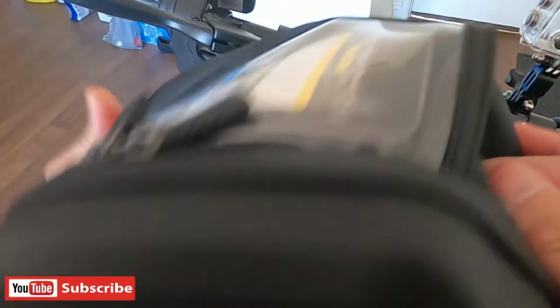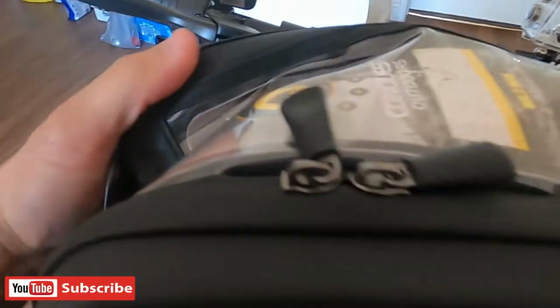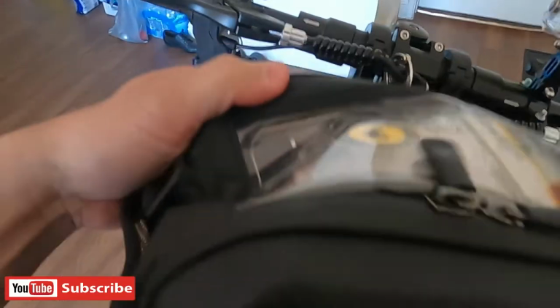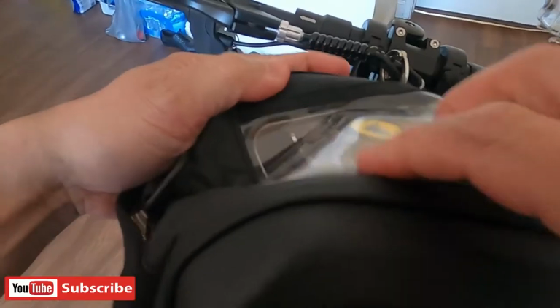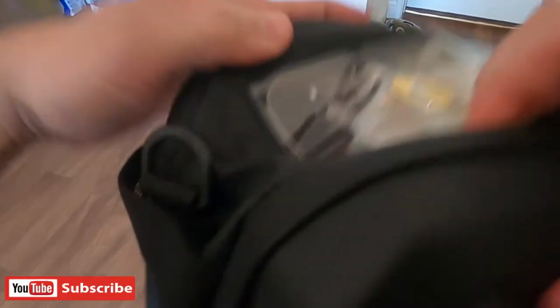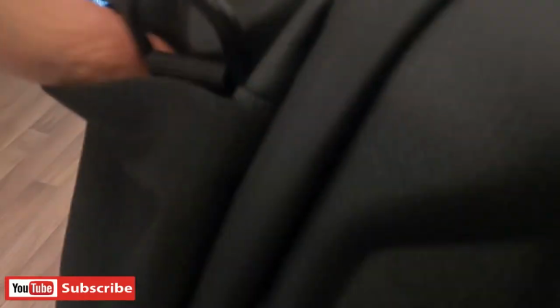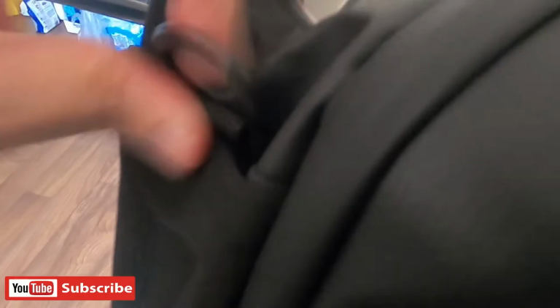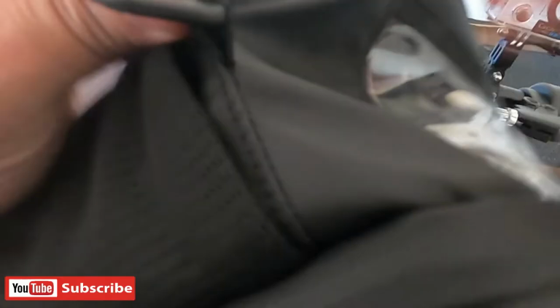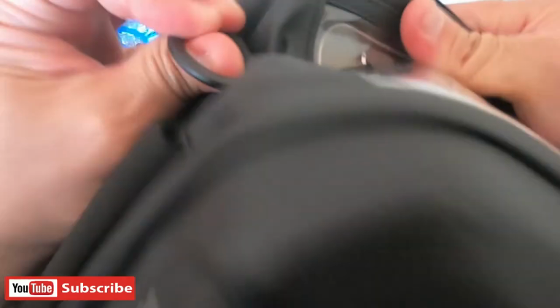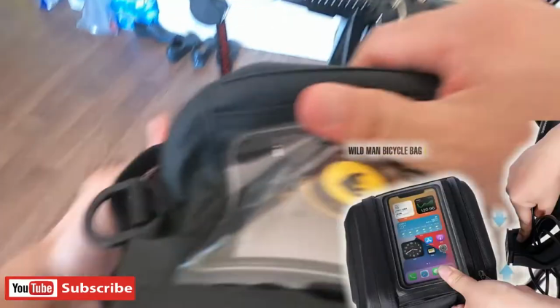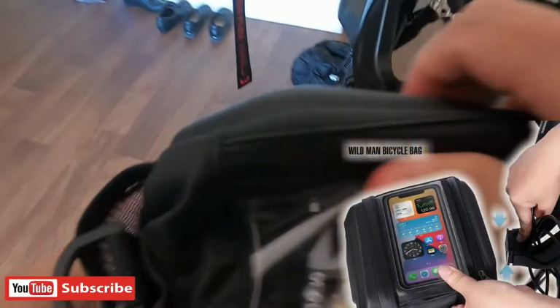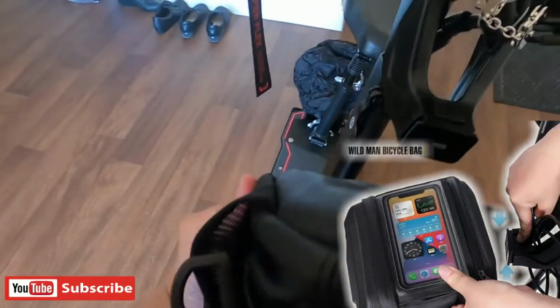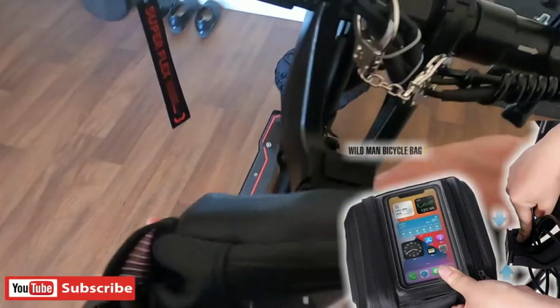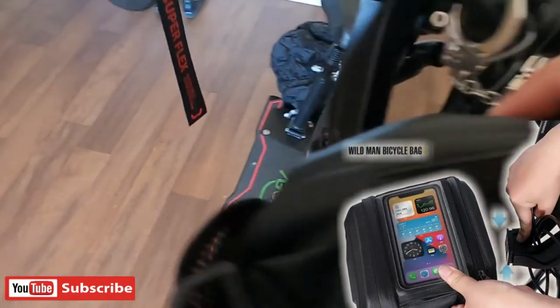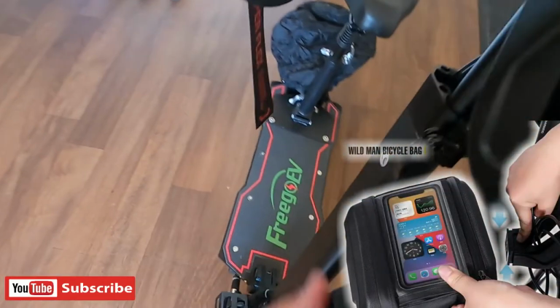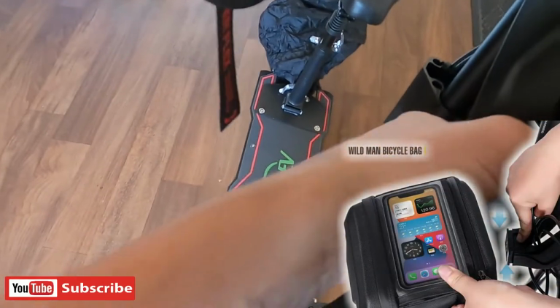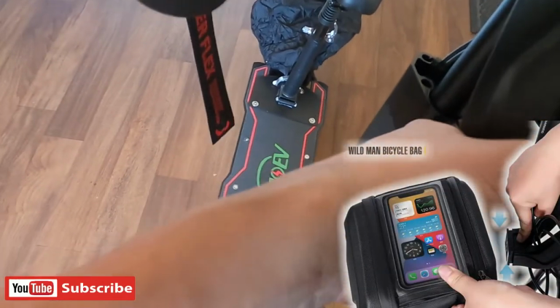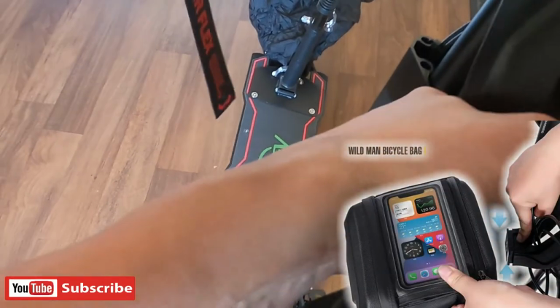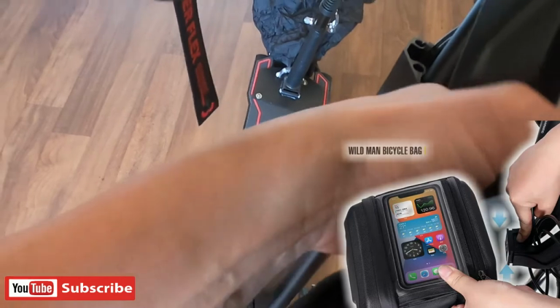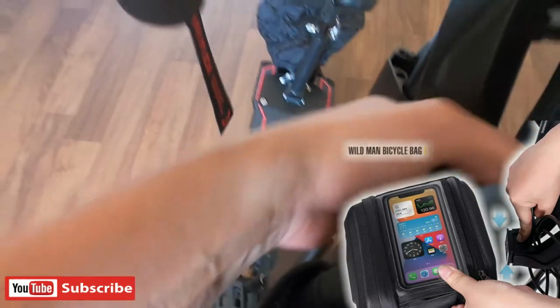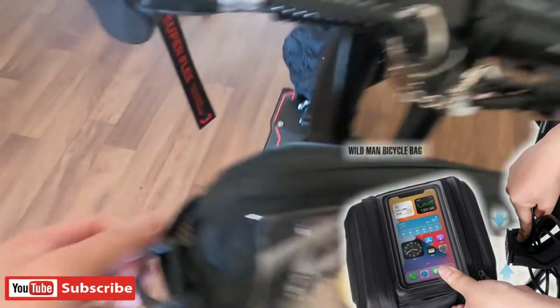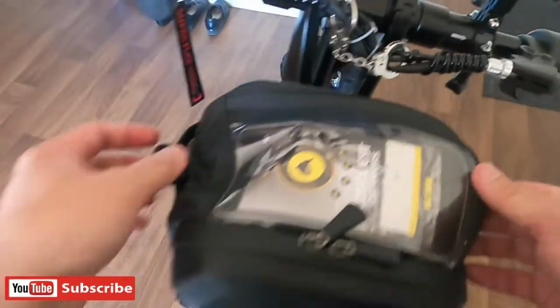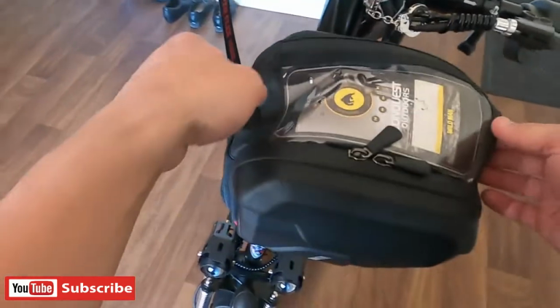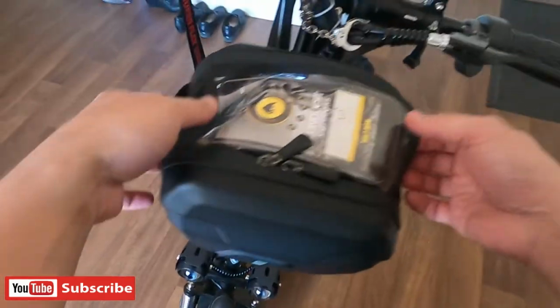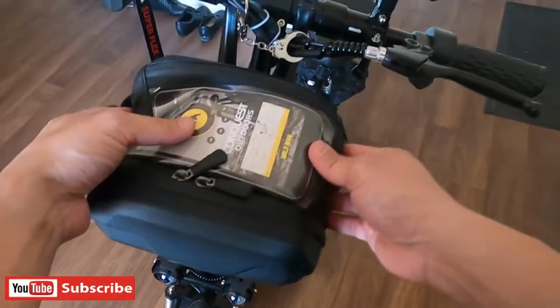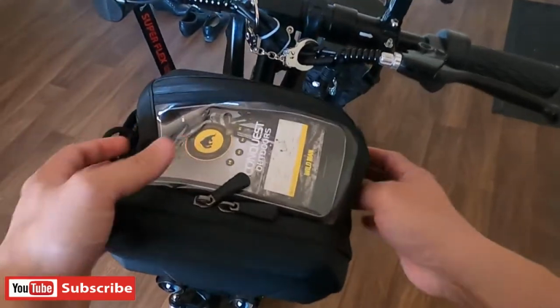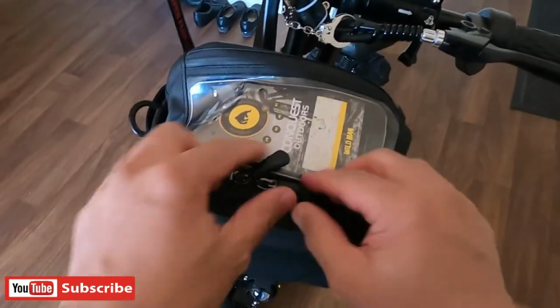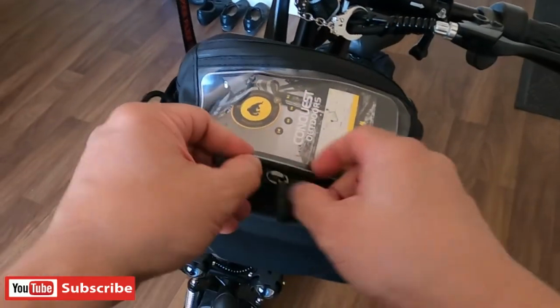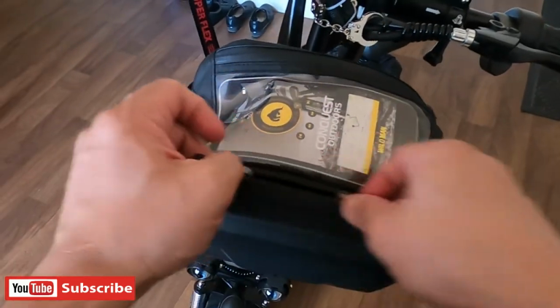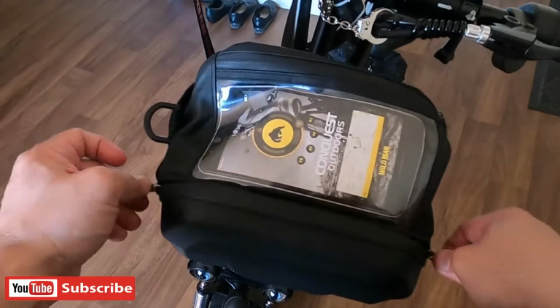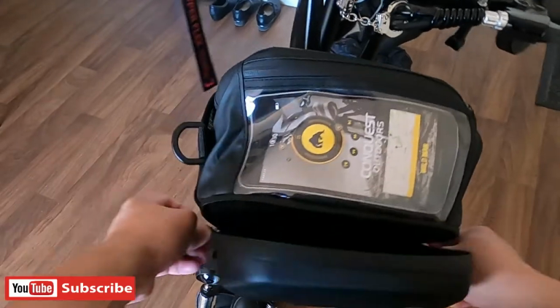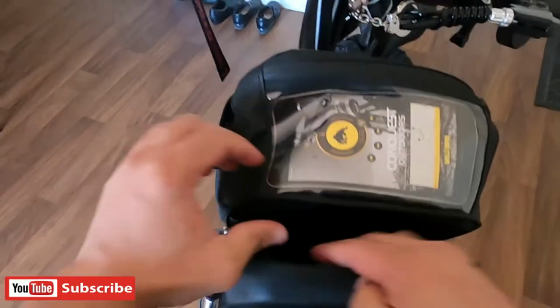So makibay na po ang ating bracket. So susubukan po natin yung ating detachable bag — i-detach natin sa kanyang bracket. Ayan na po. That's good.